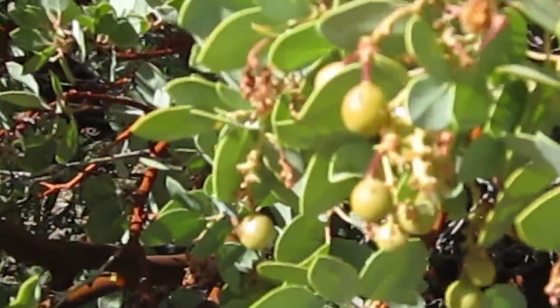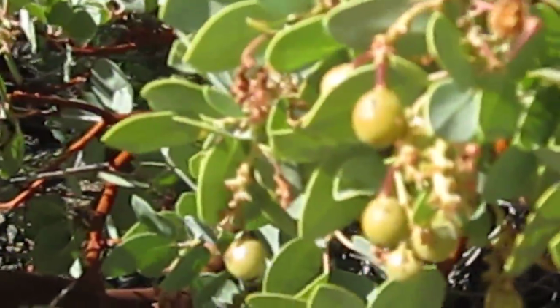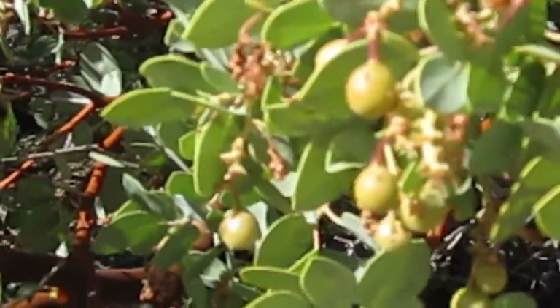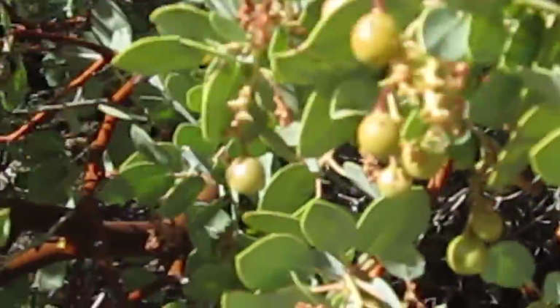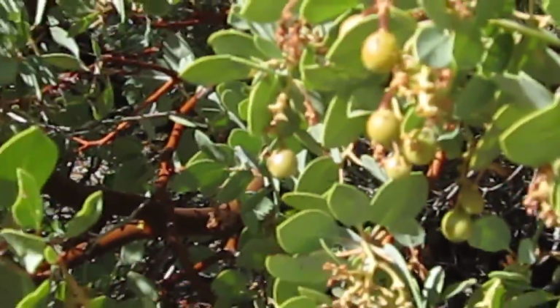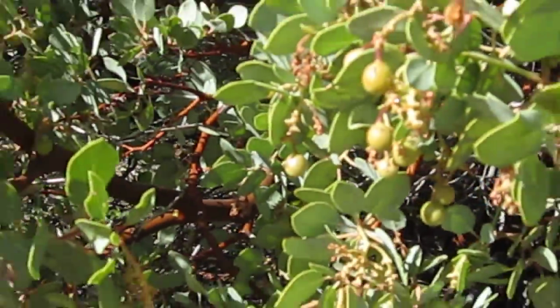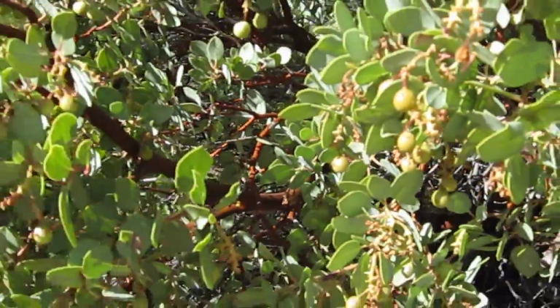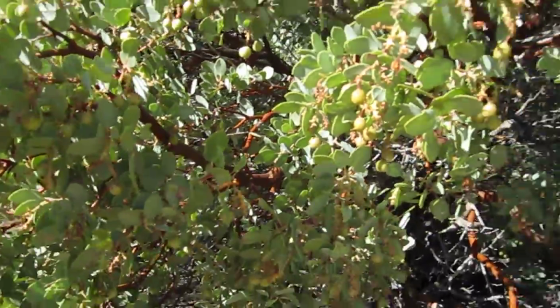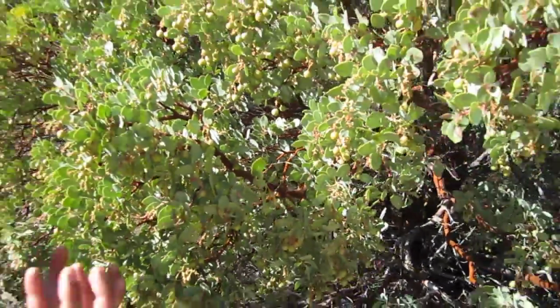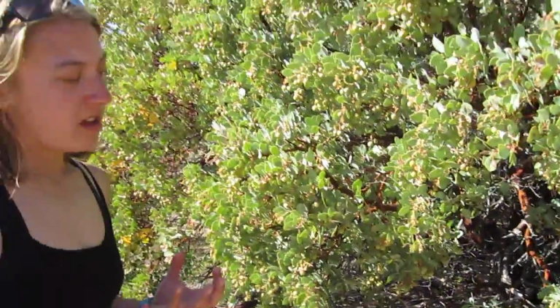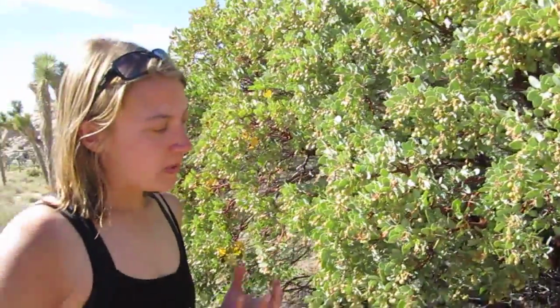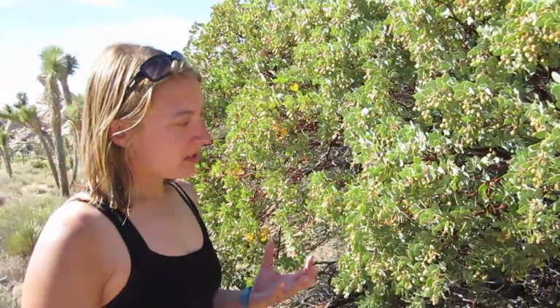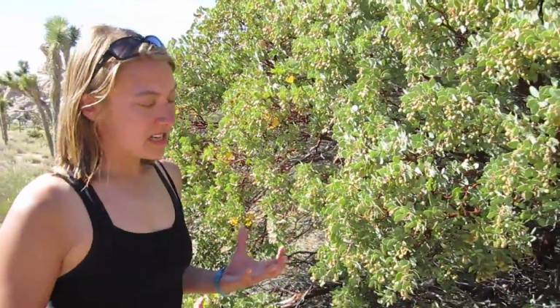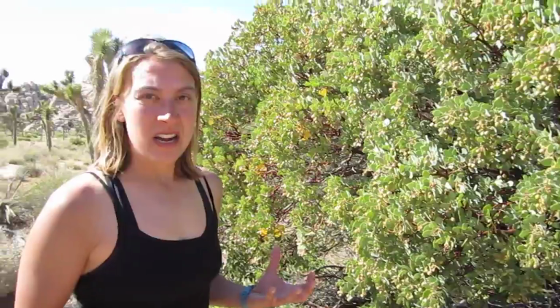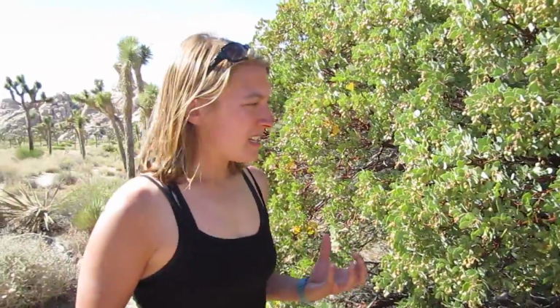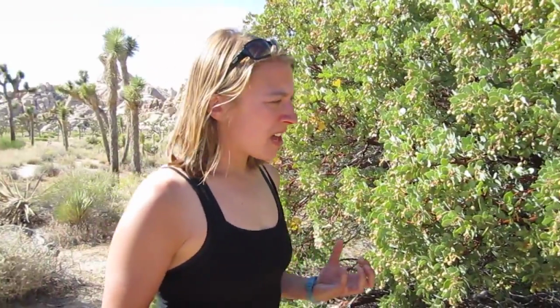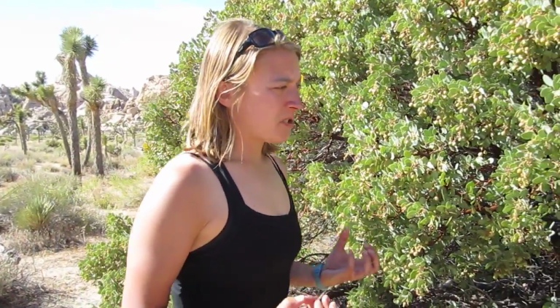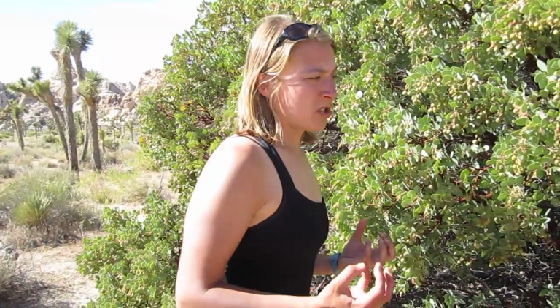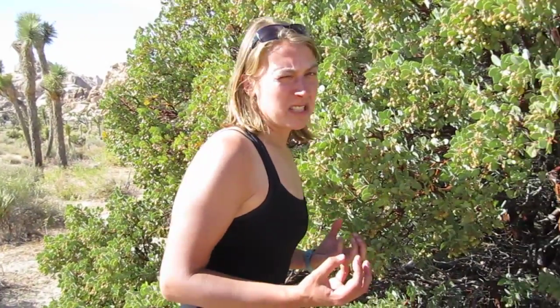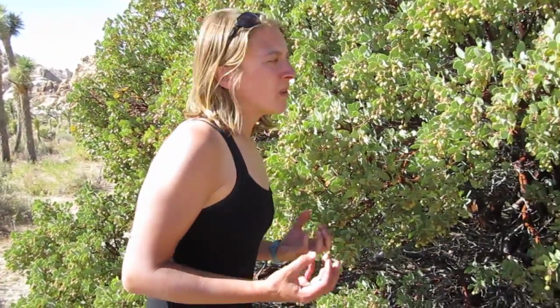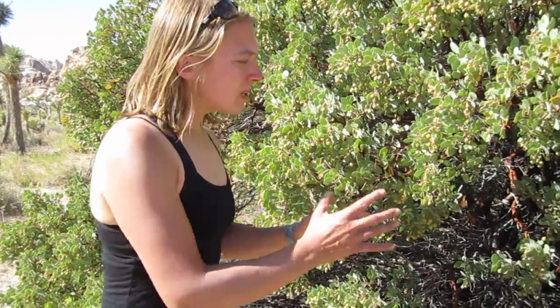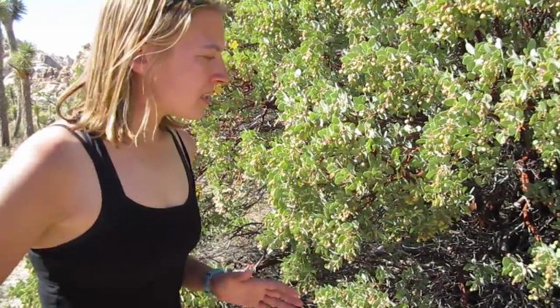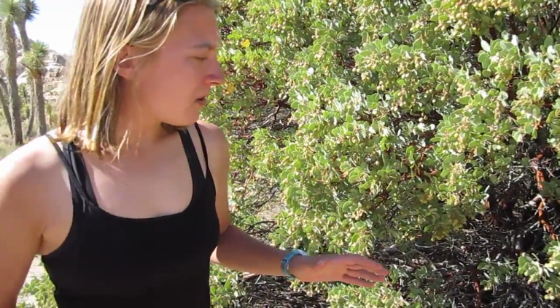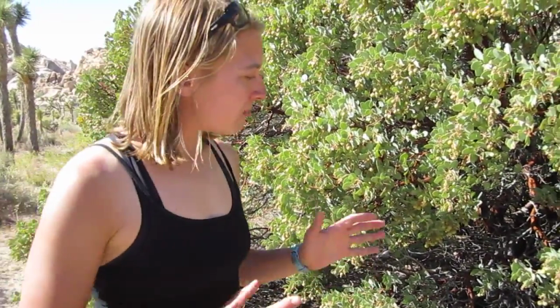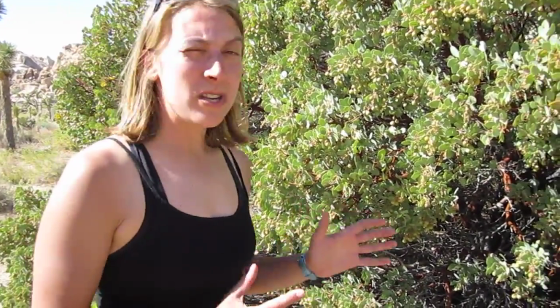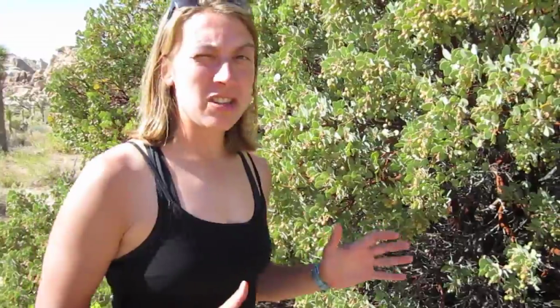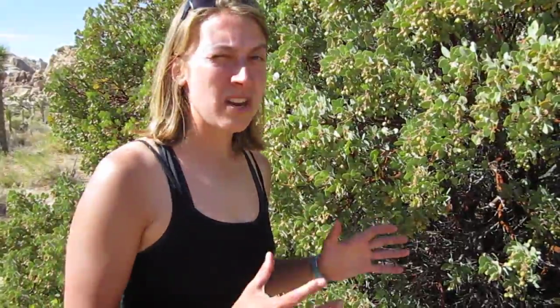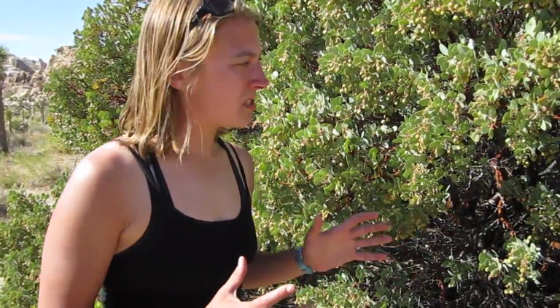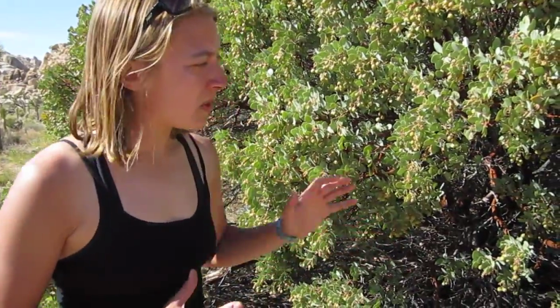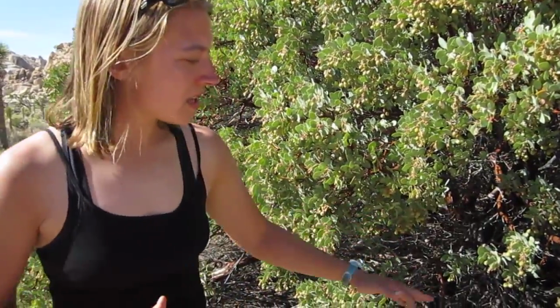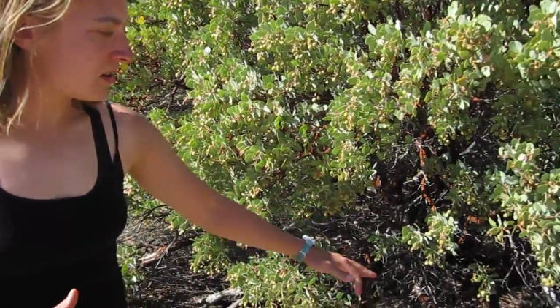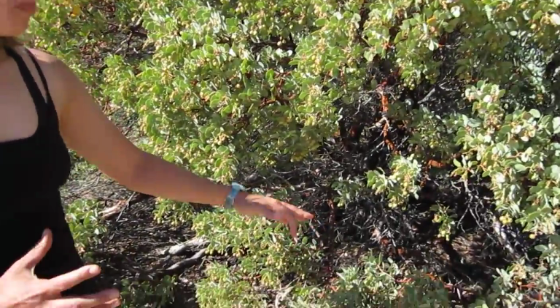One really cool fact about the manzanita tree is that because it lives in the desert, it needs to gather as much moisture as possible. But you can actually tell how much moisture the tree has received by looking at the color of its bark.